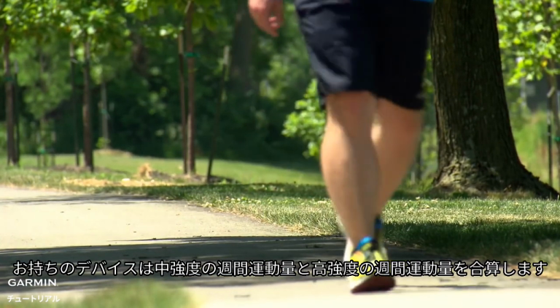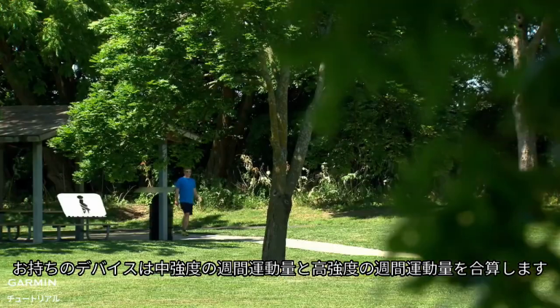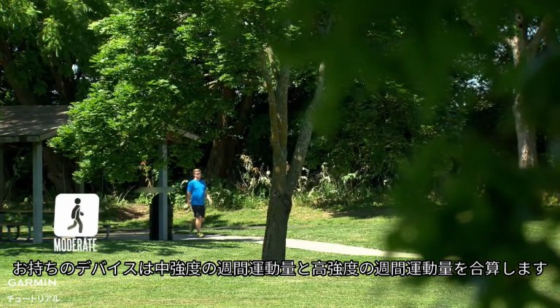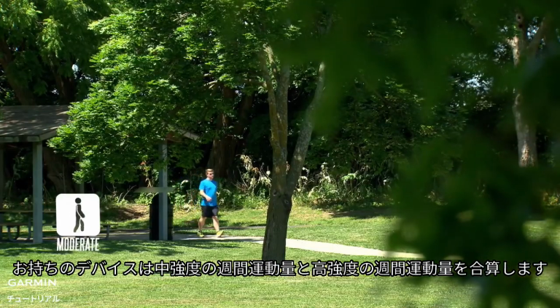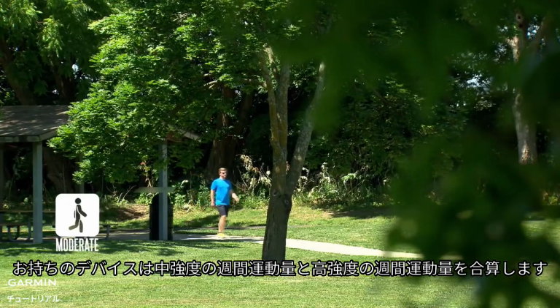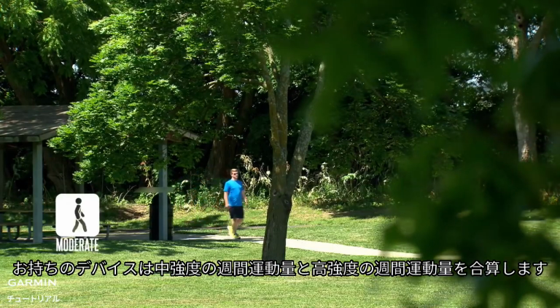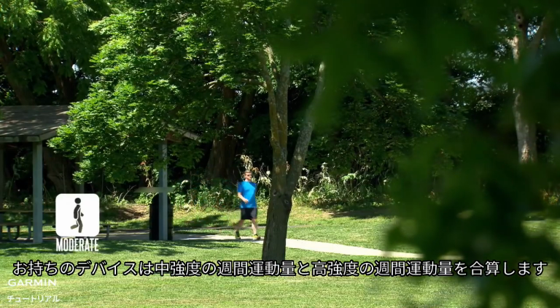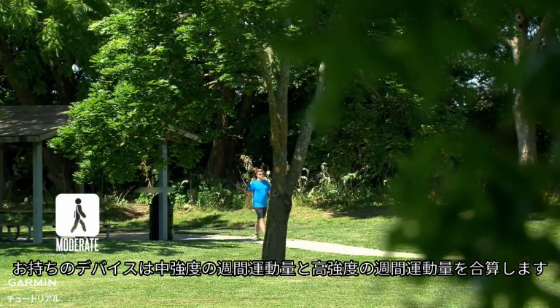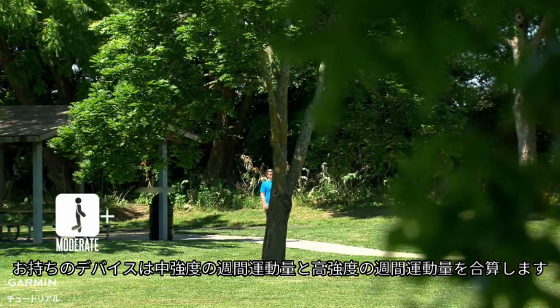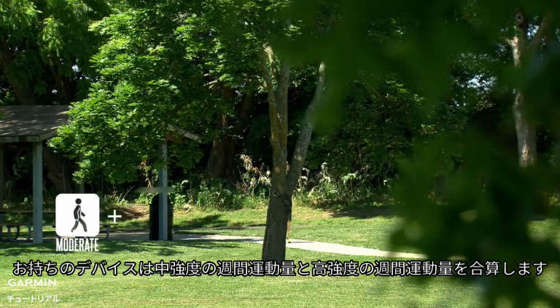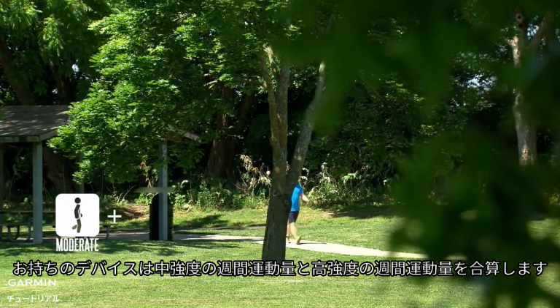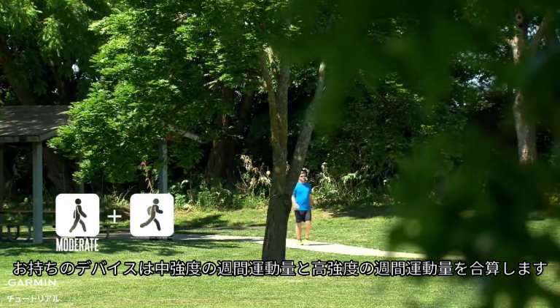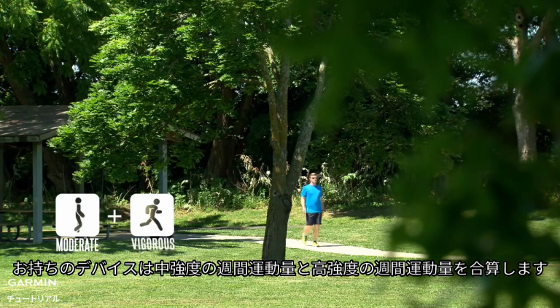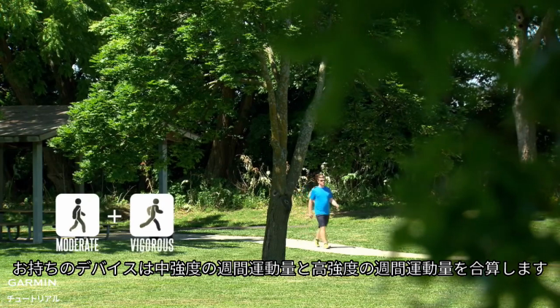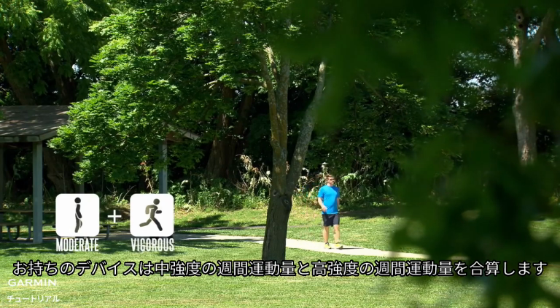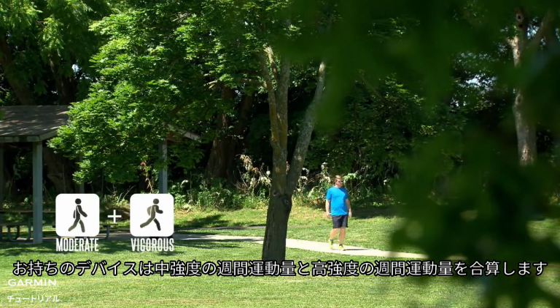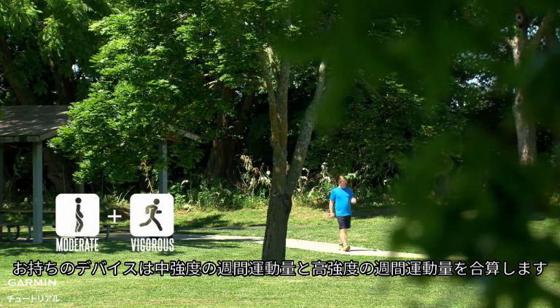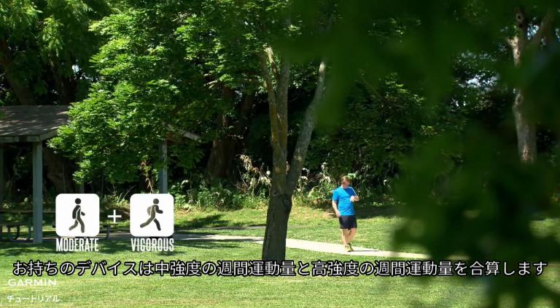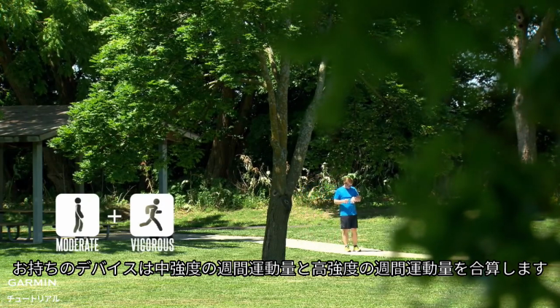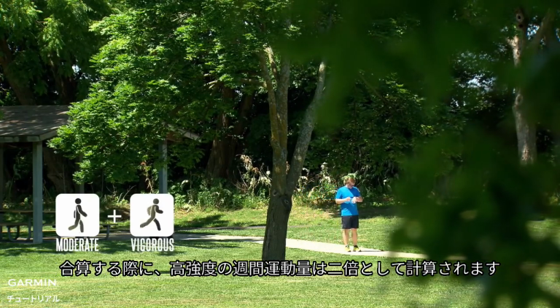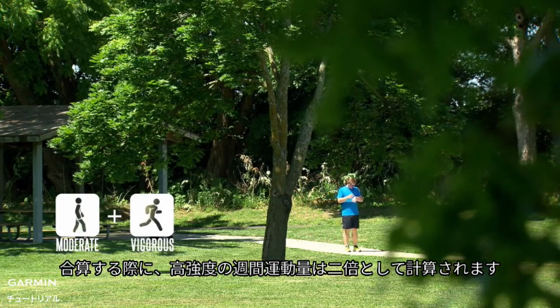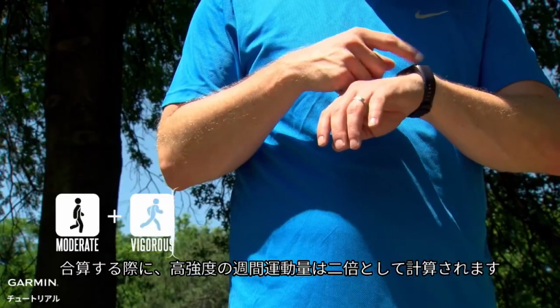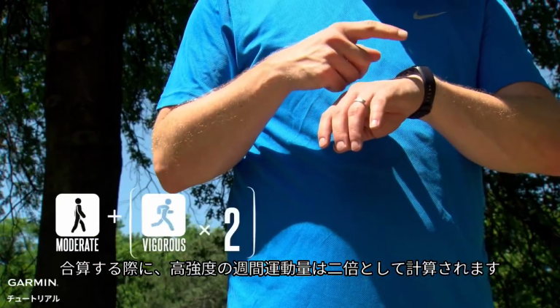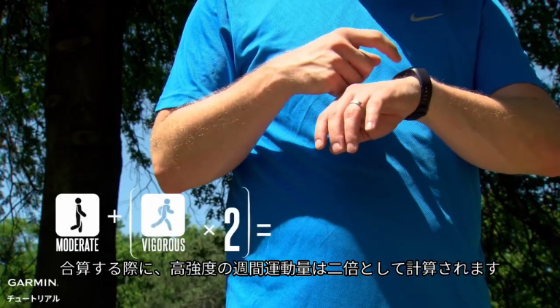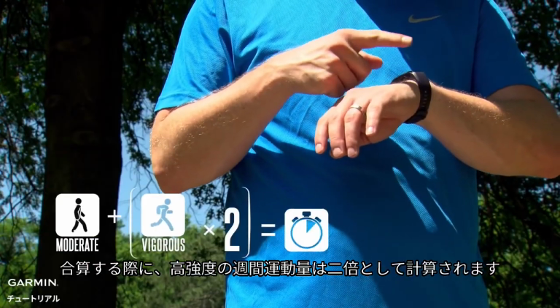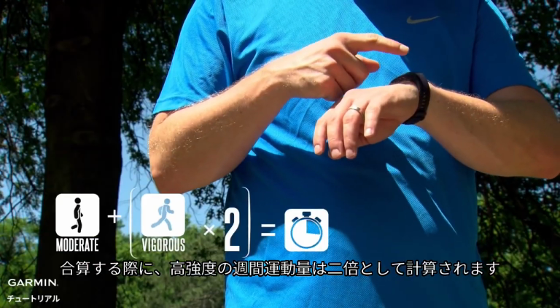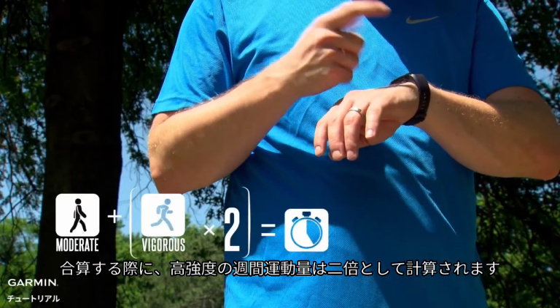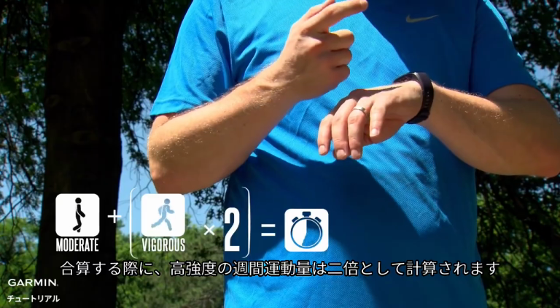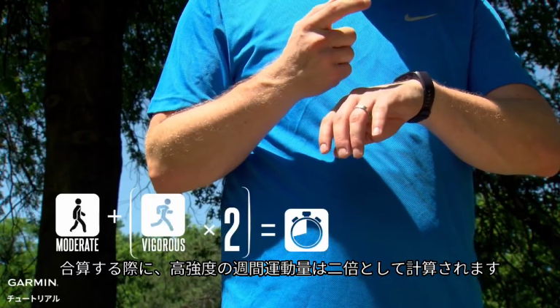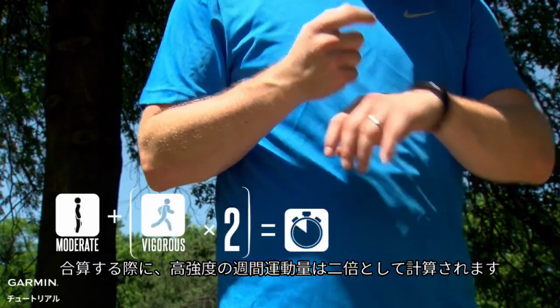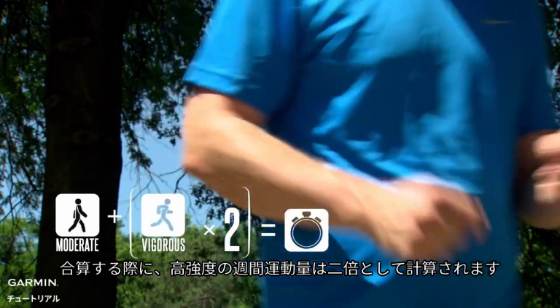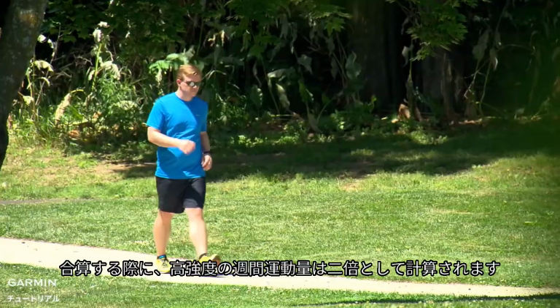Your device totals the number of moderate intensity minutes with the number of vigorous intensity minutes. Your vigorous intensity minutes are doubled when being totaled to account for their higher intensity.